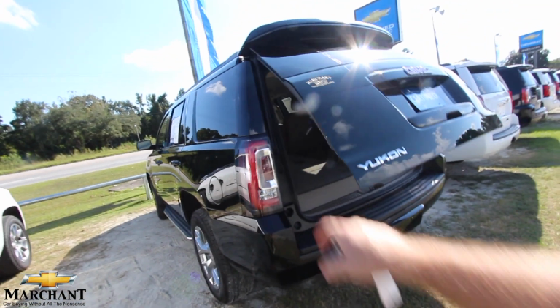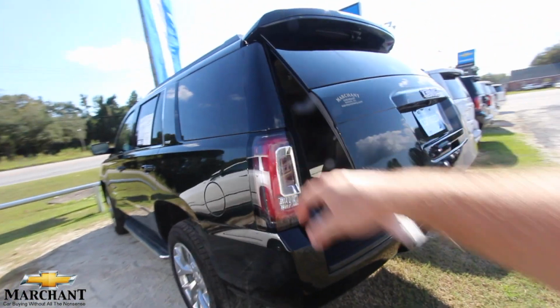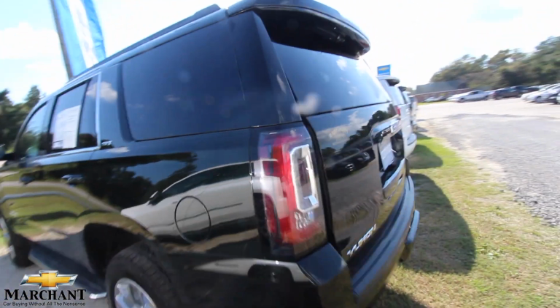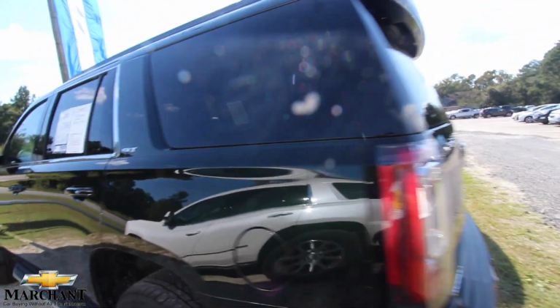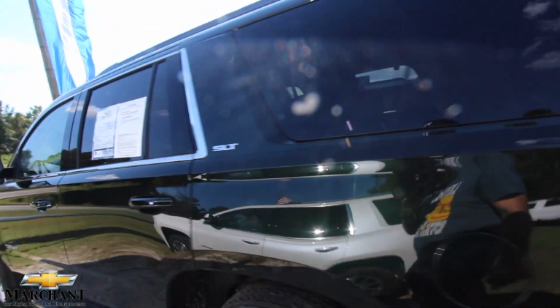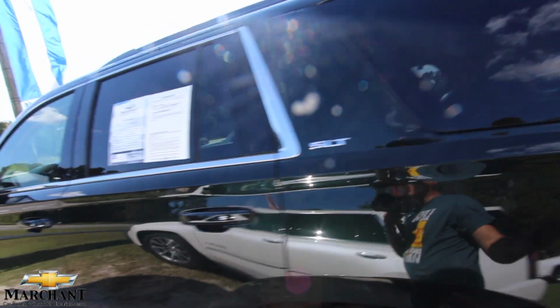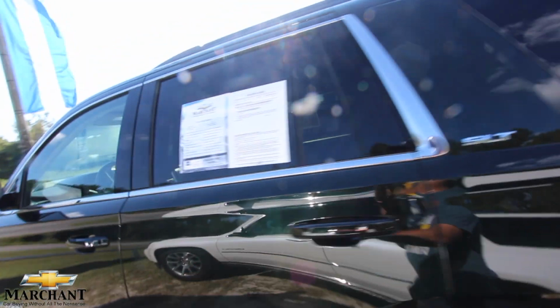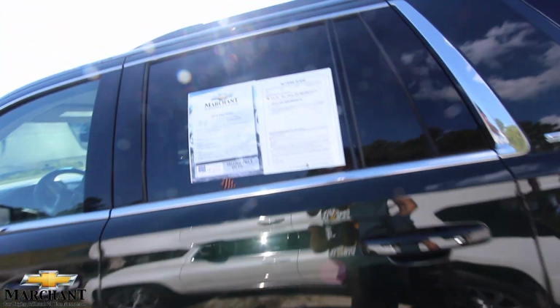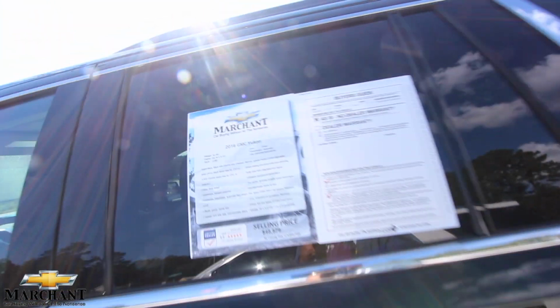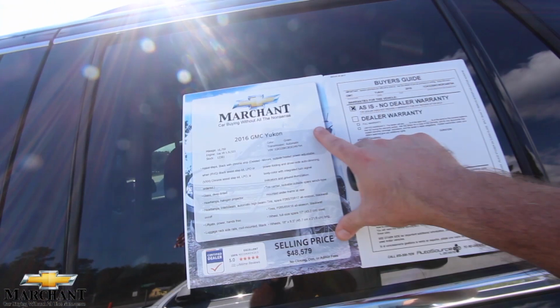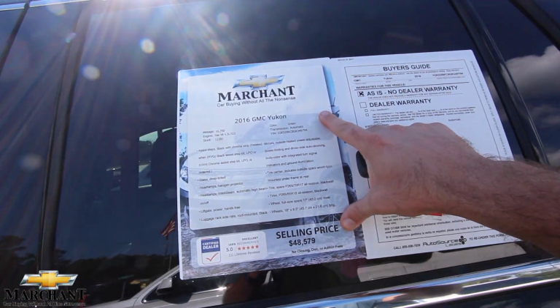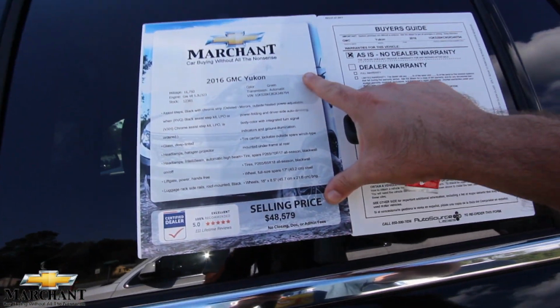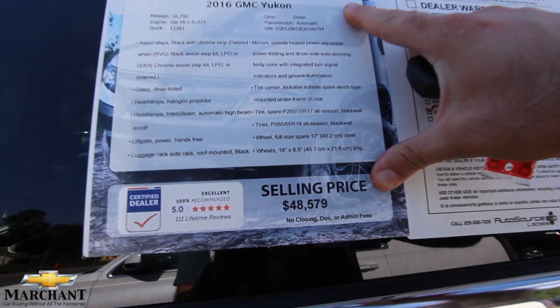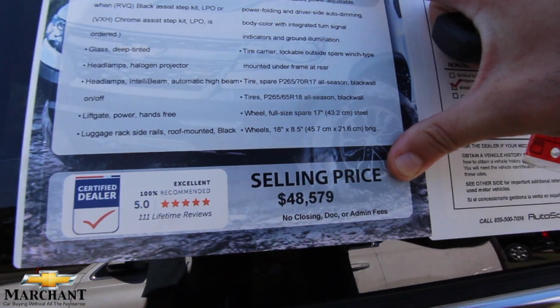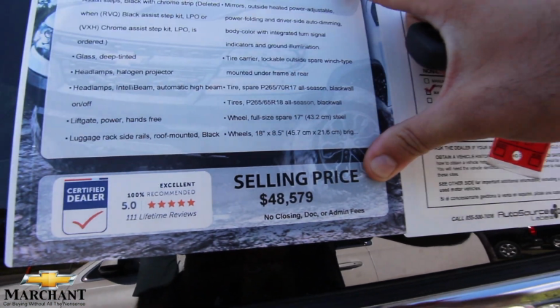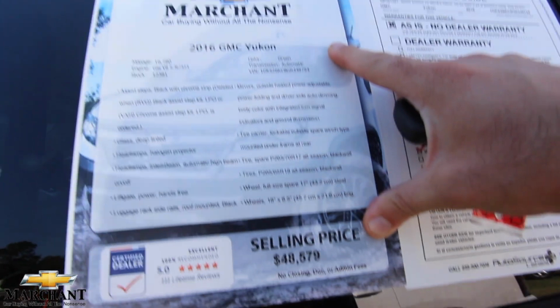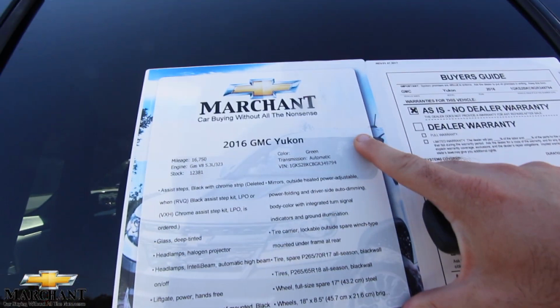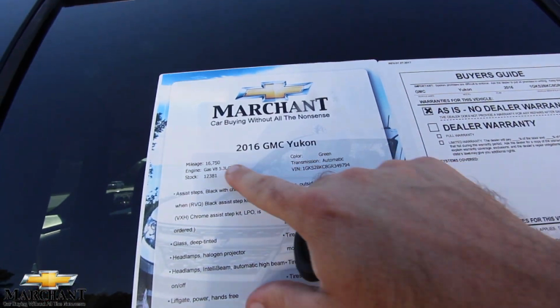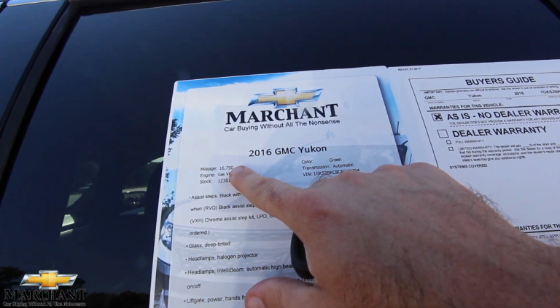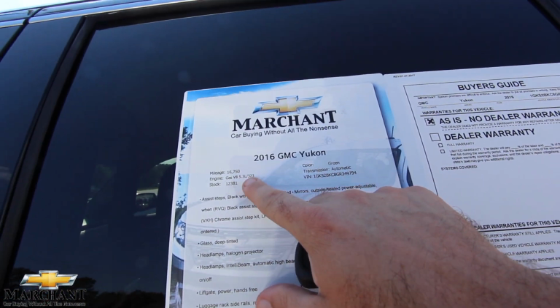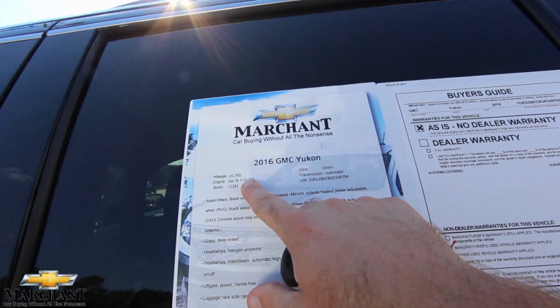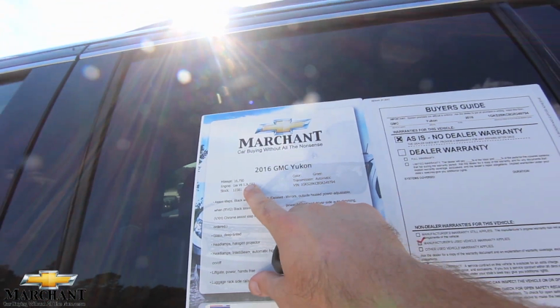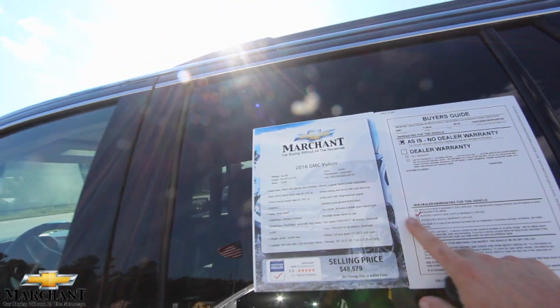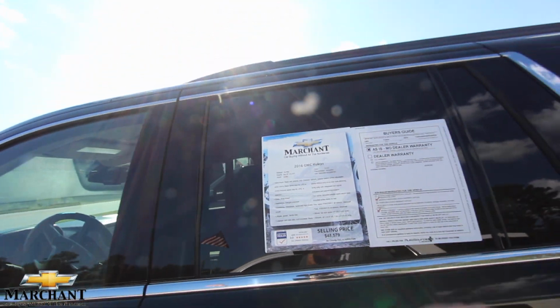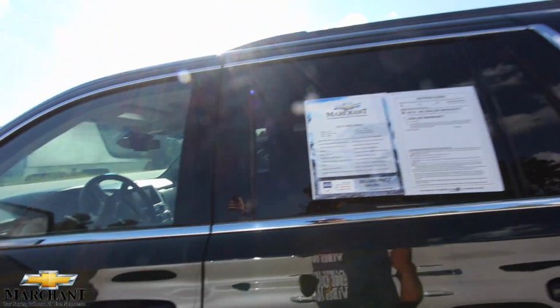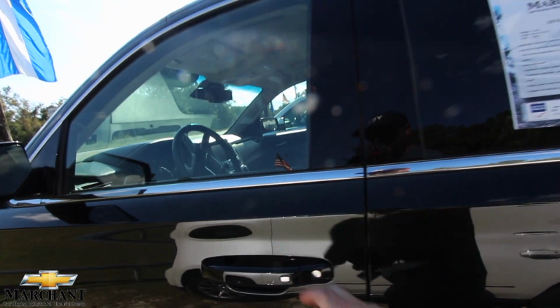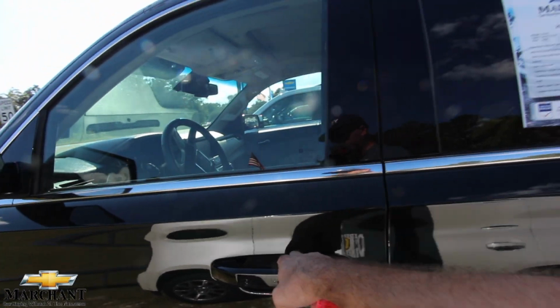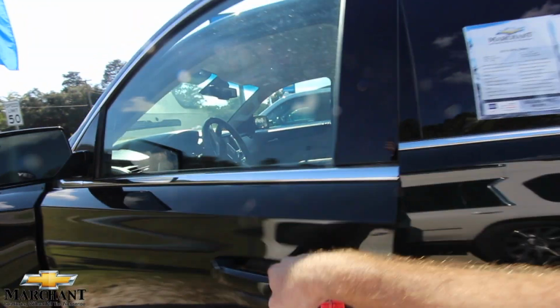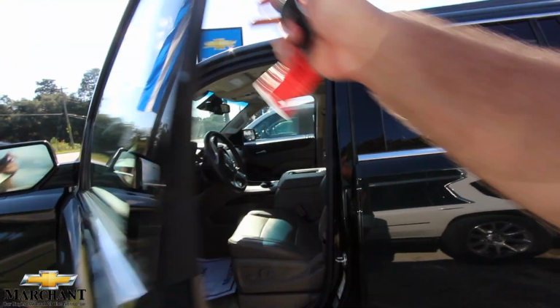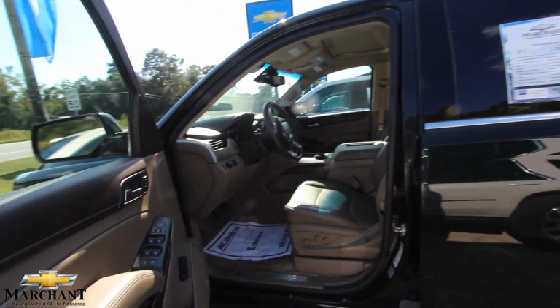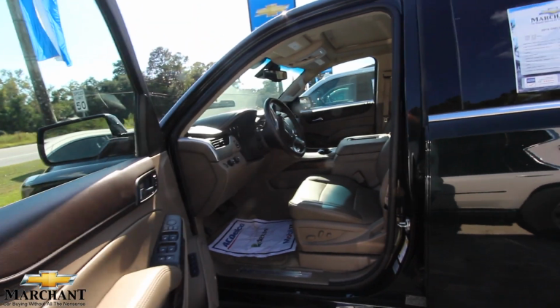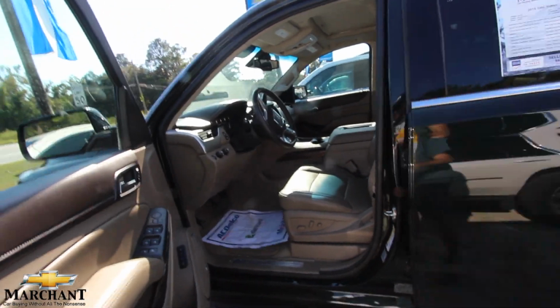You've got LEDs in the taillights. Body's in great shape. There's your window sticker — $48,579, 16,750 miles, 5.3-liter V8 on the Yukon right here today.